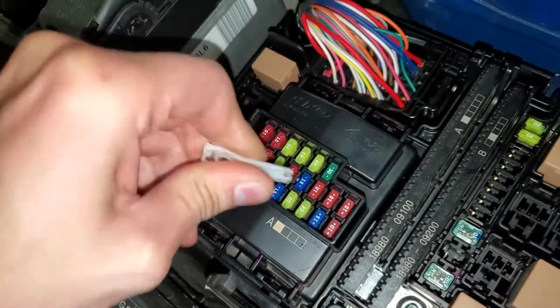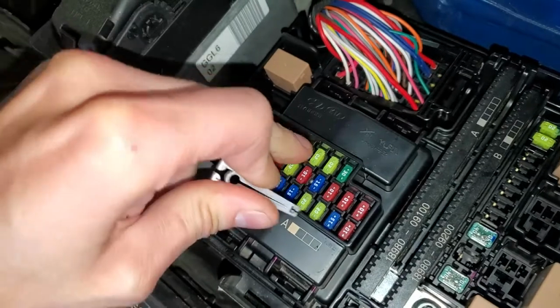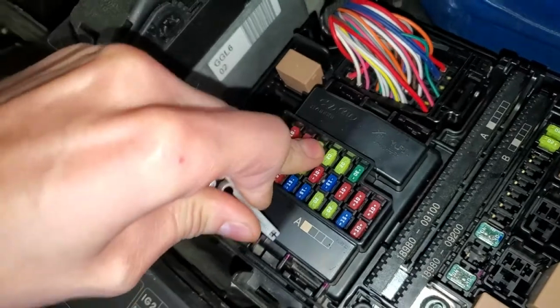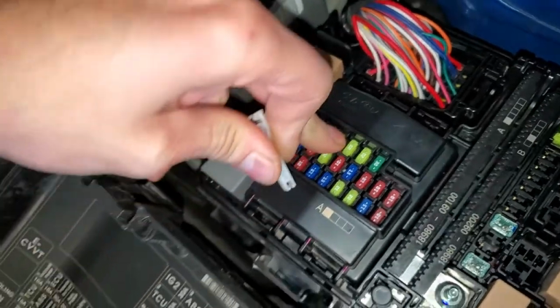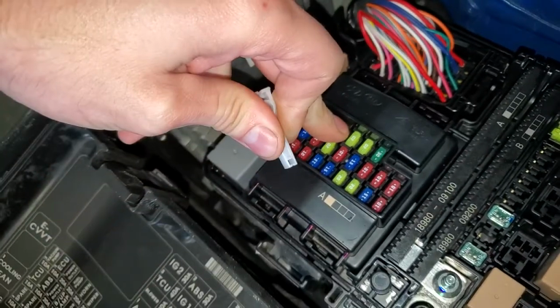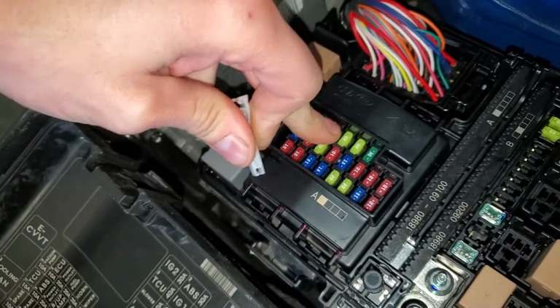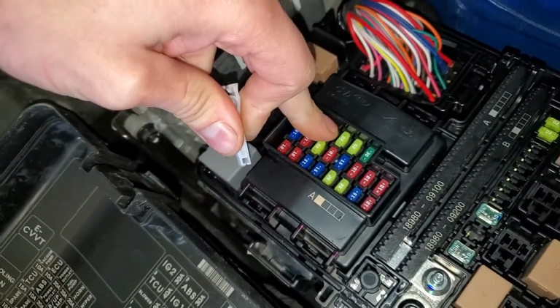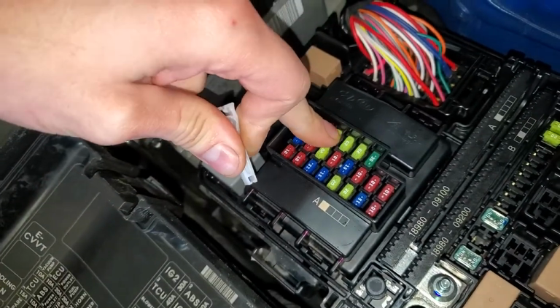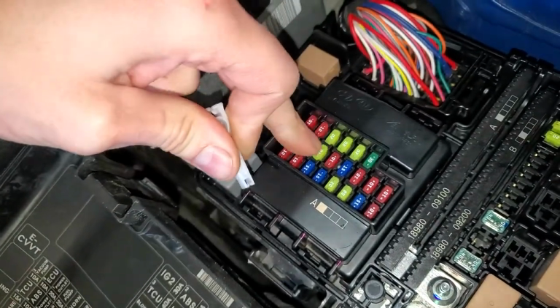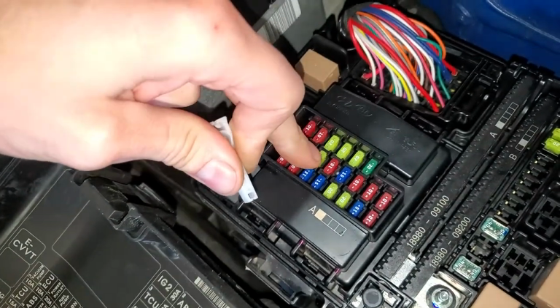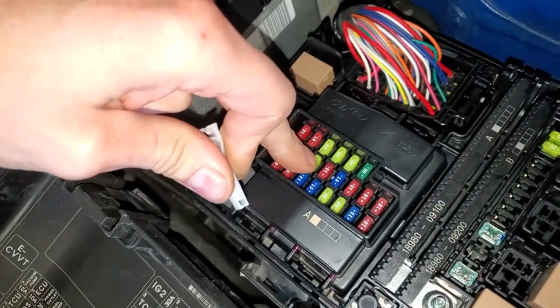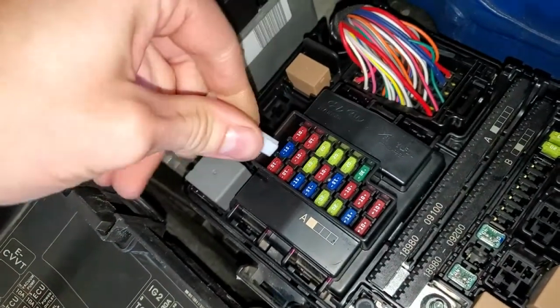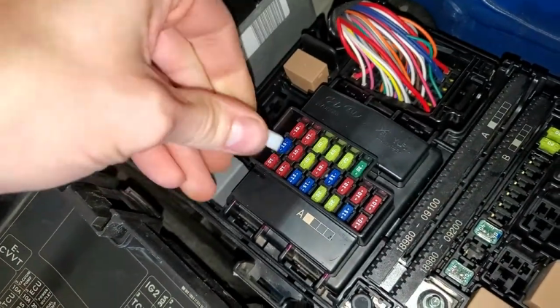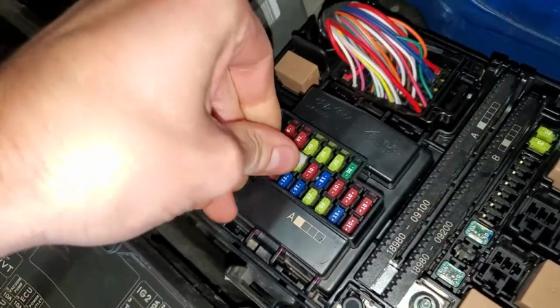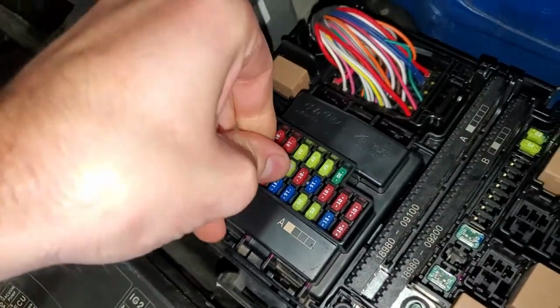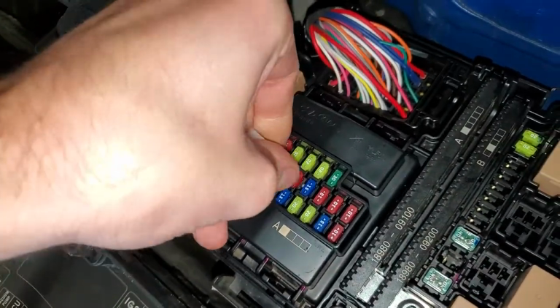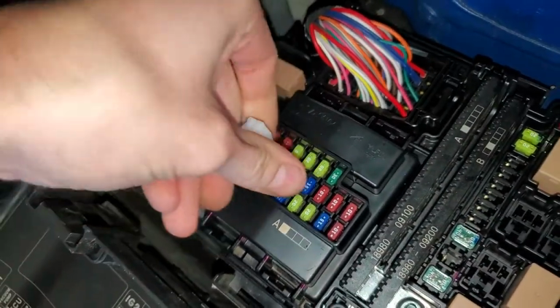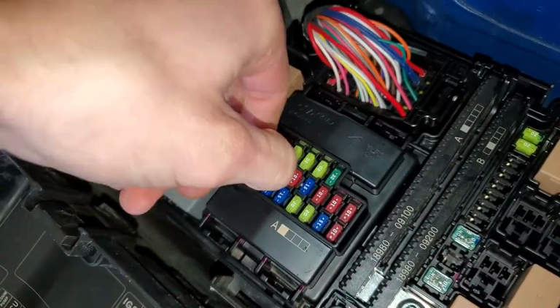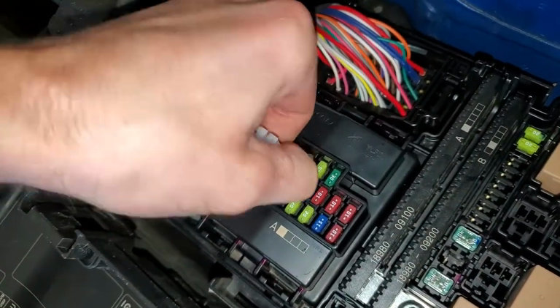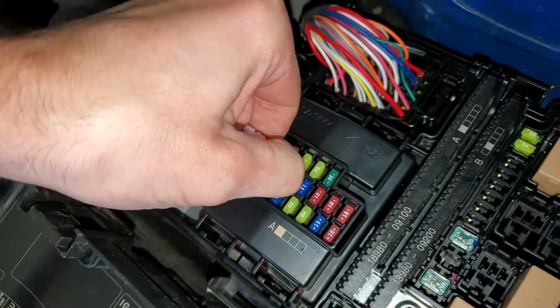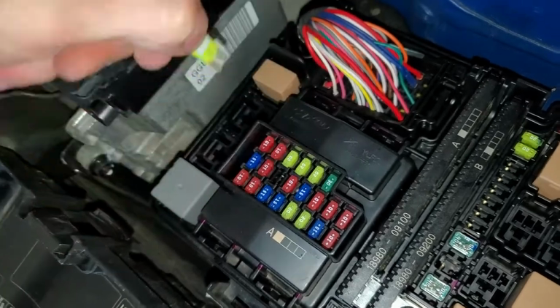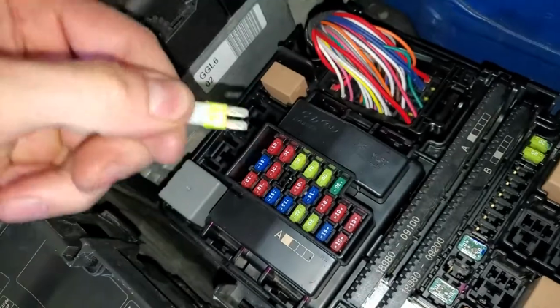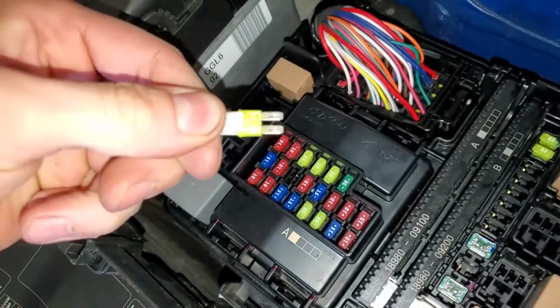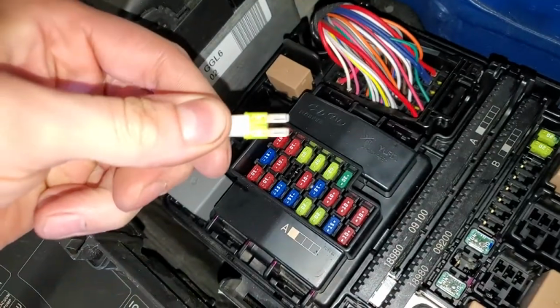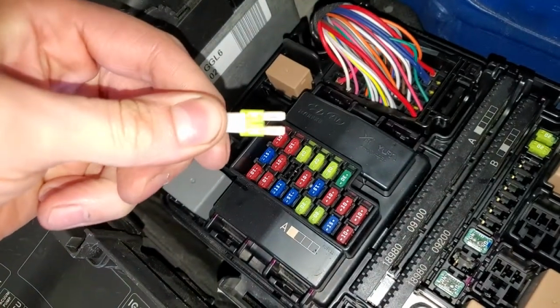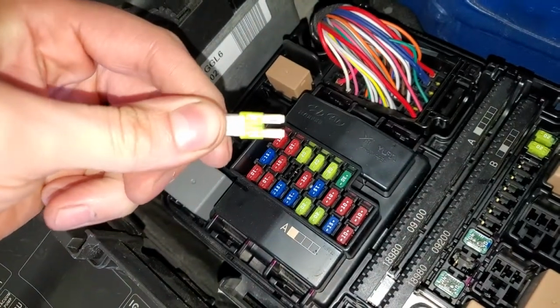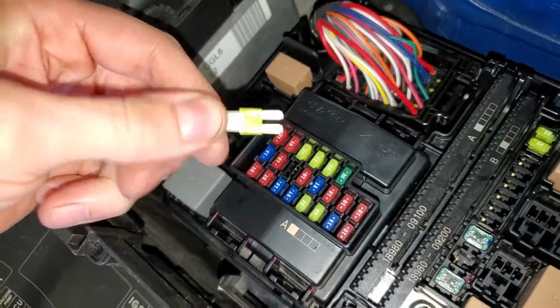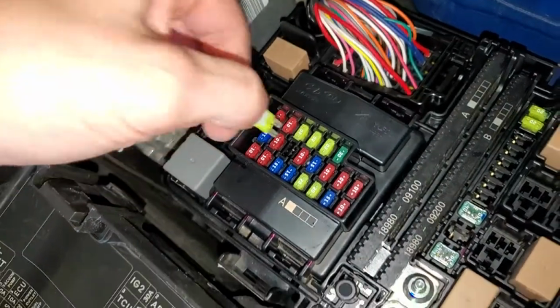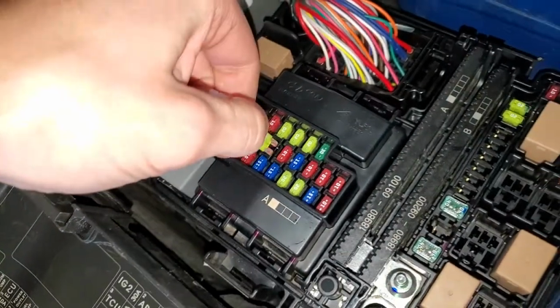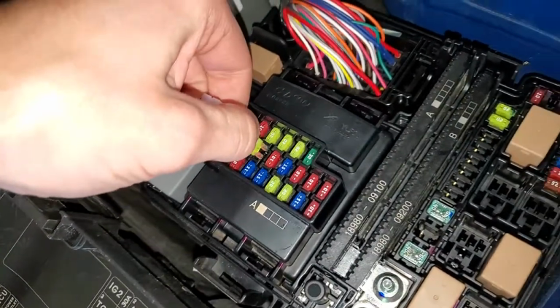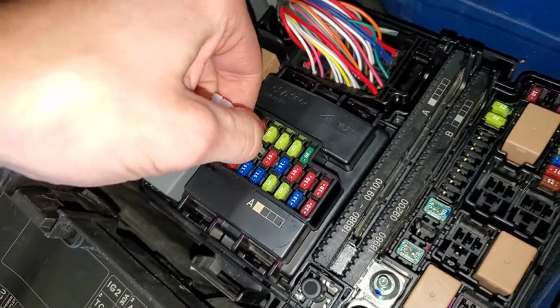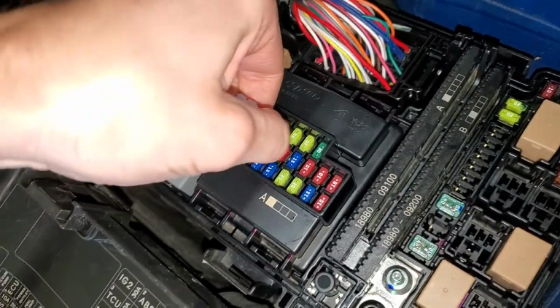There's another fuse for power outlet two and it's actually right next to it. Same process — you just pull it out and check to see if it's blown.